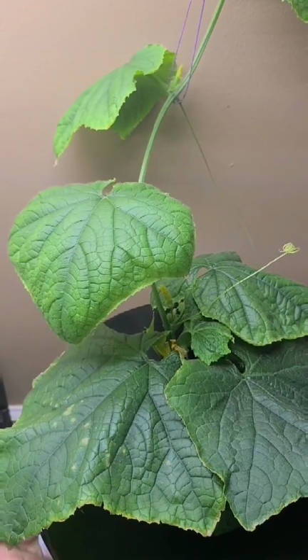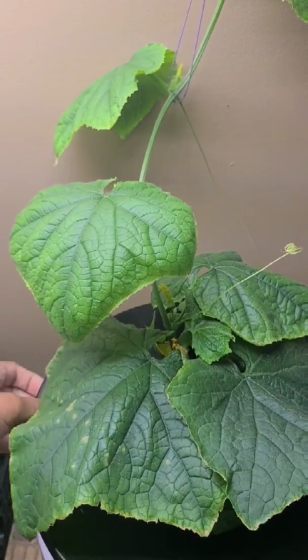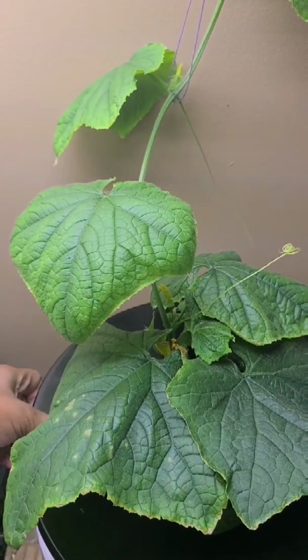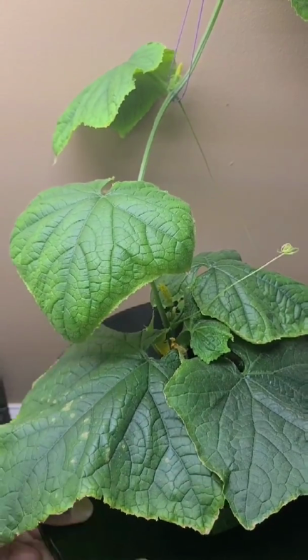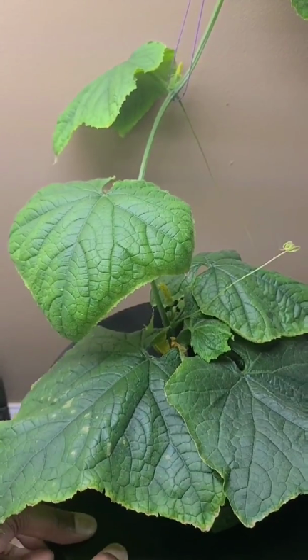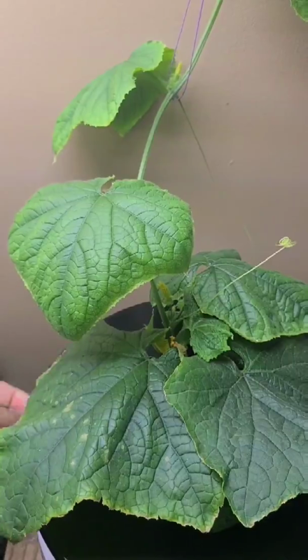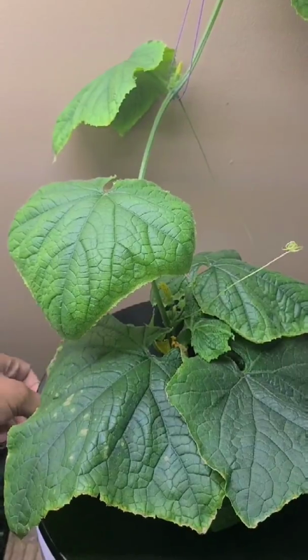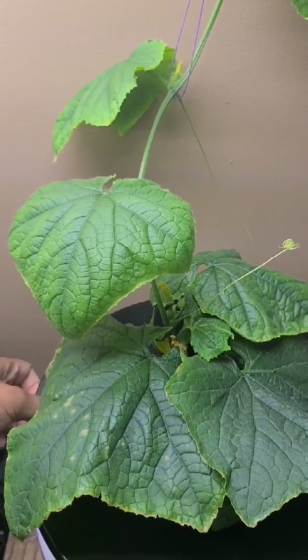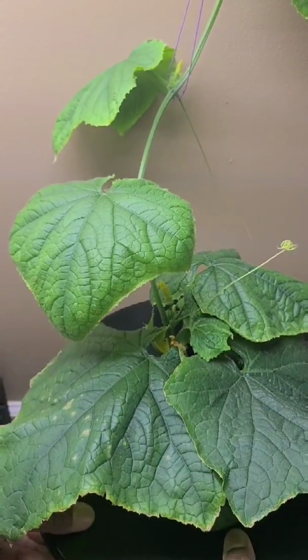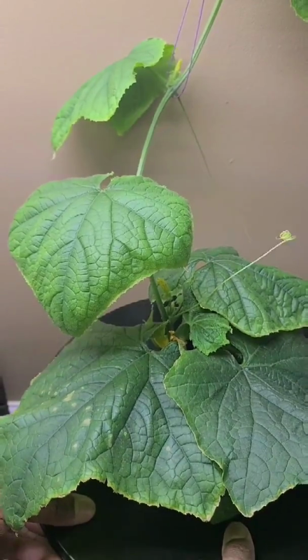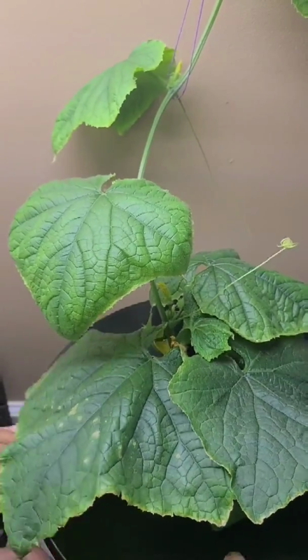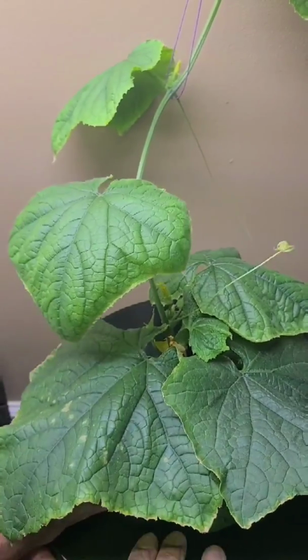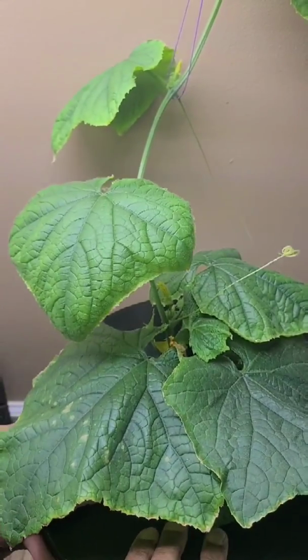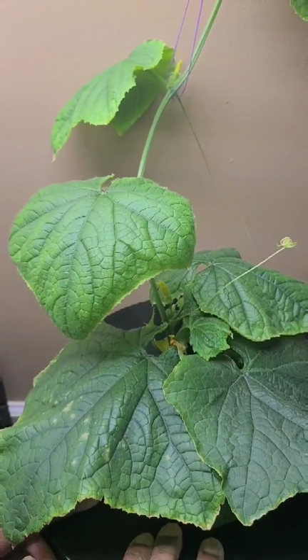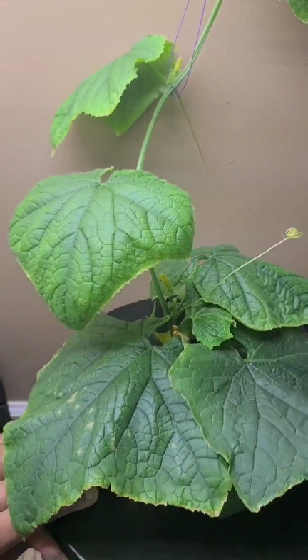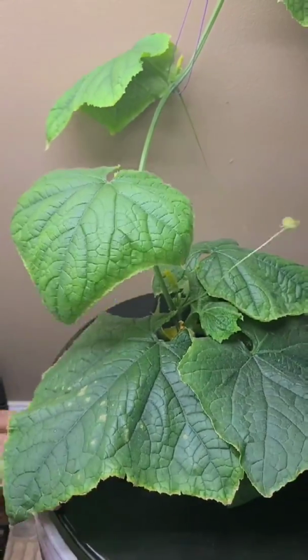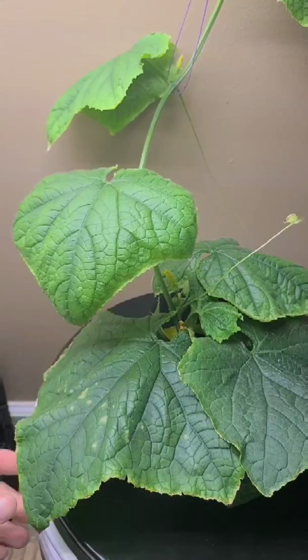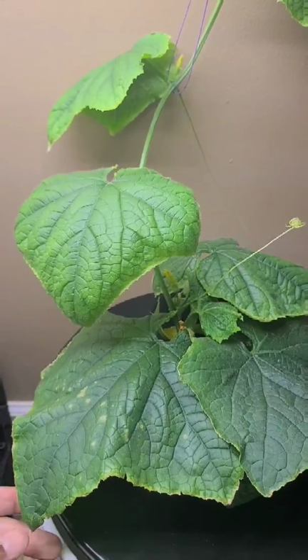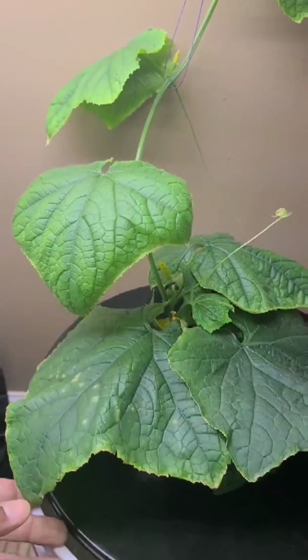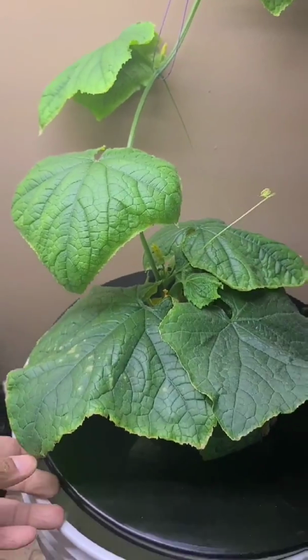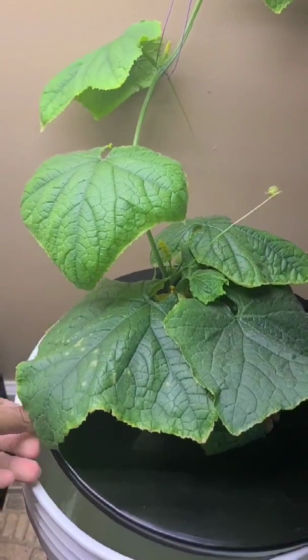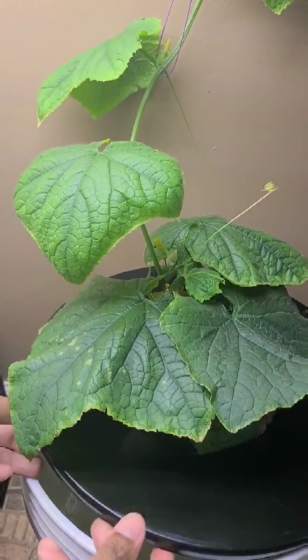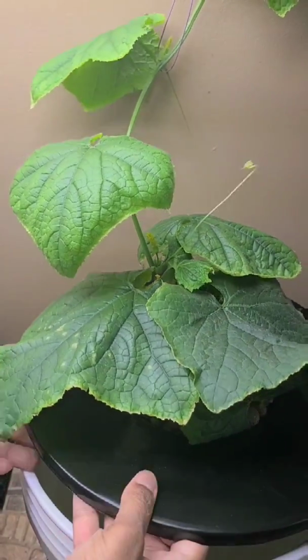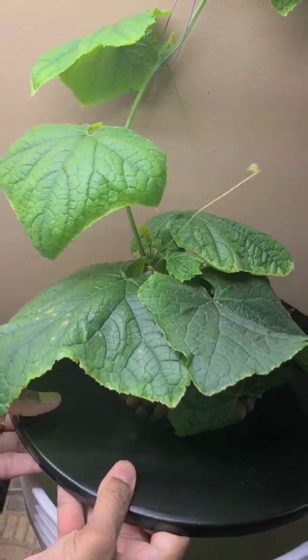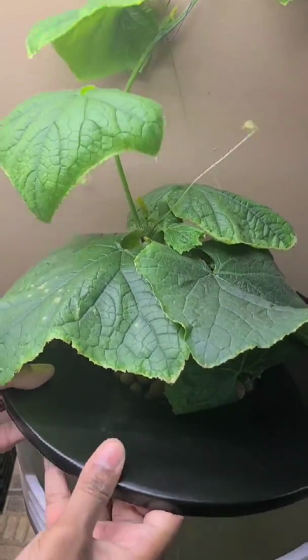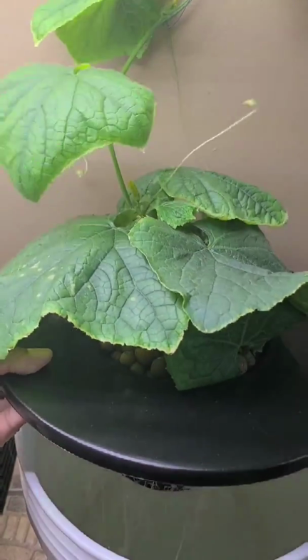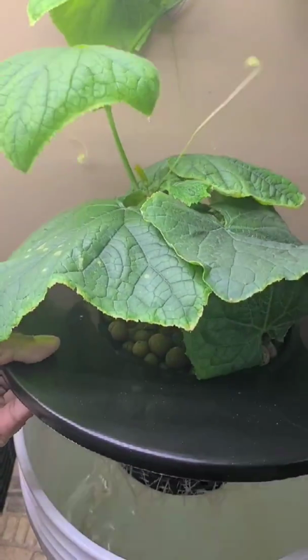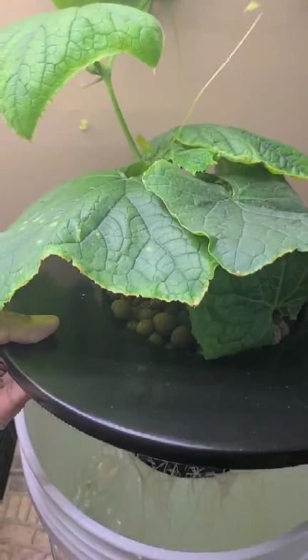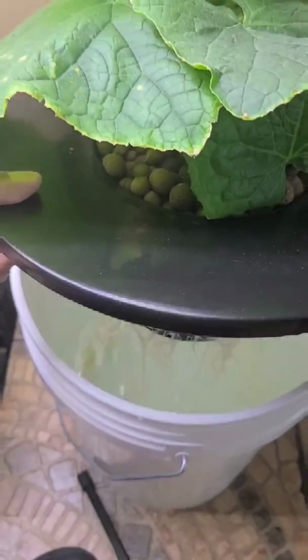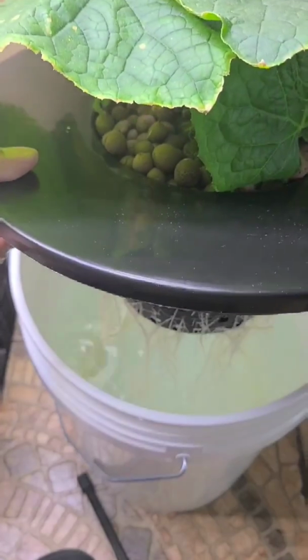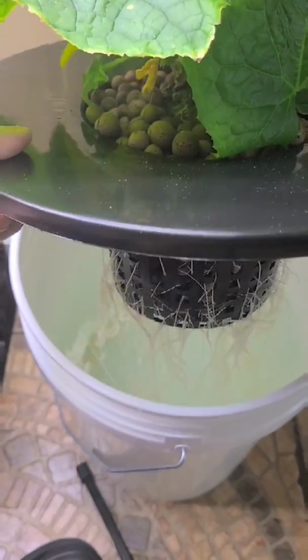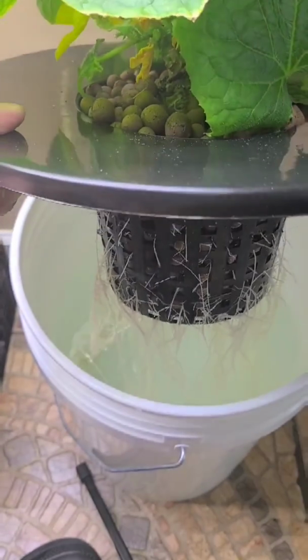Today we're going to talk about deep water culture versus the Kratky method. If you've been following my channel, you know I do a lot of the Kratky method. I love it — it's really simple.